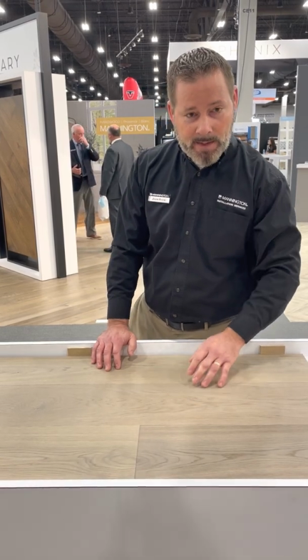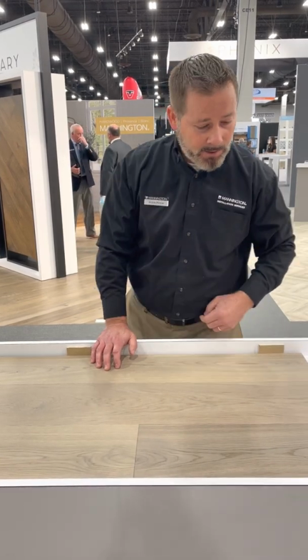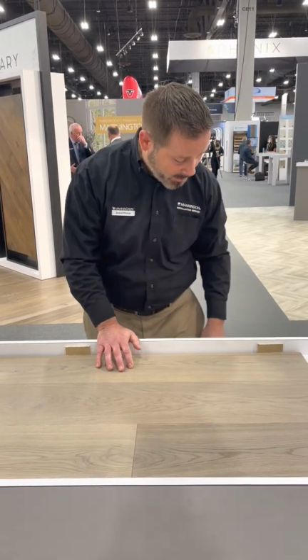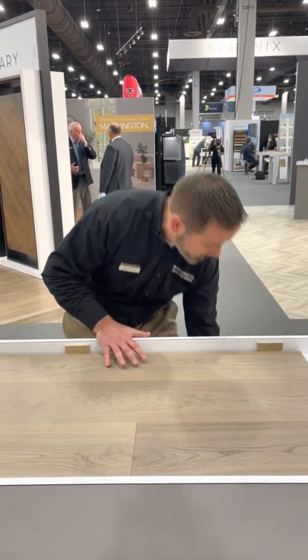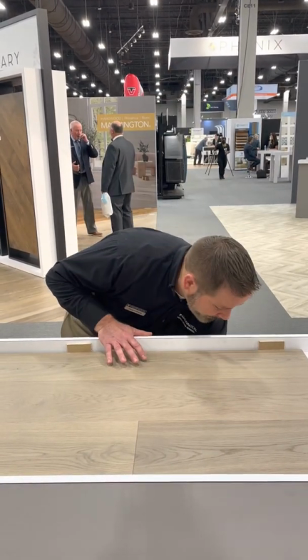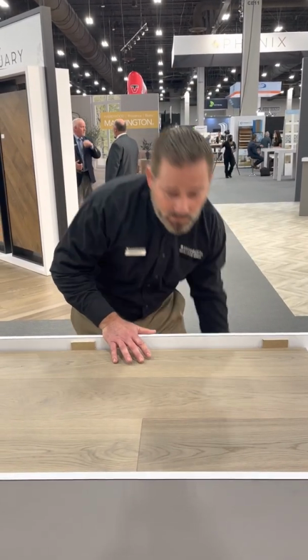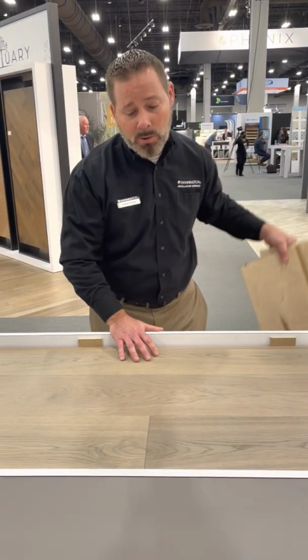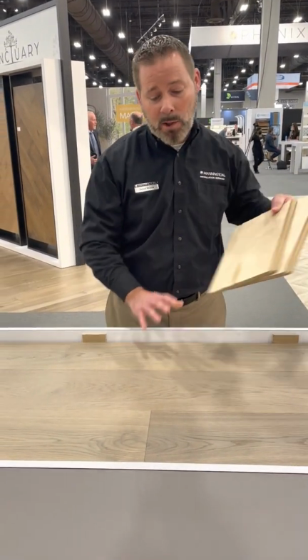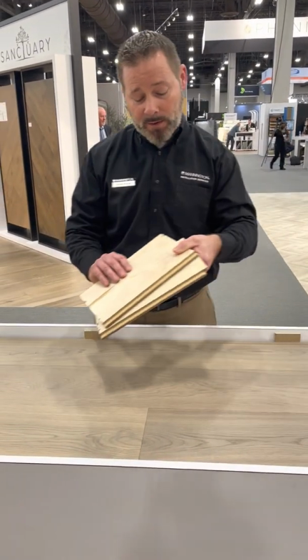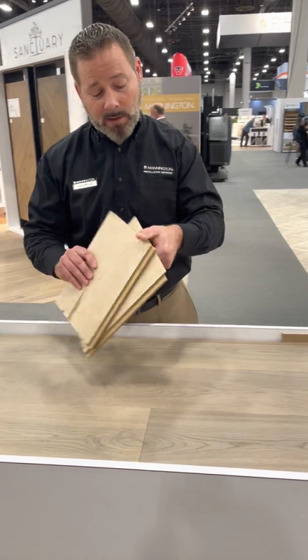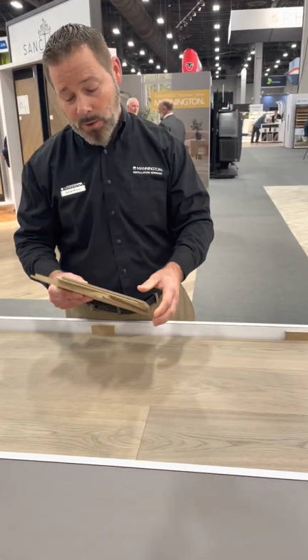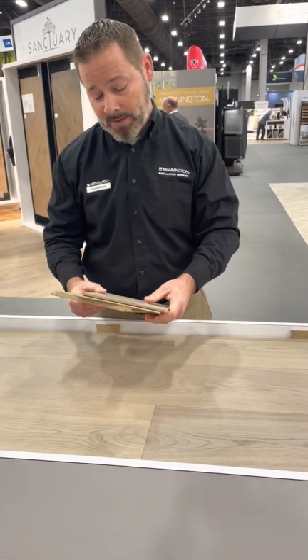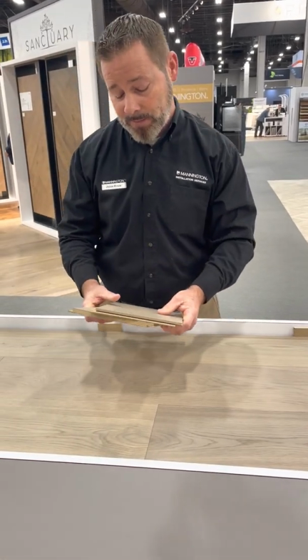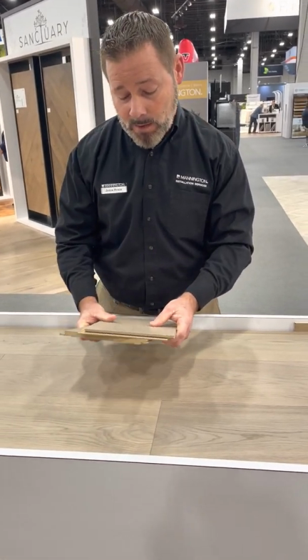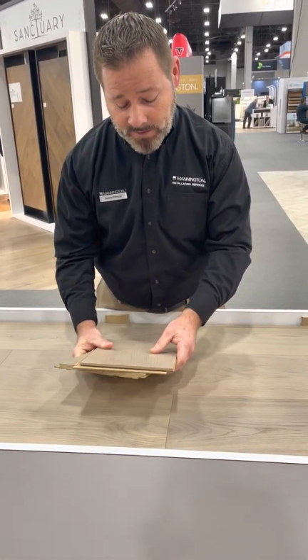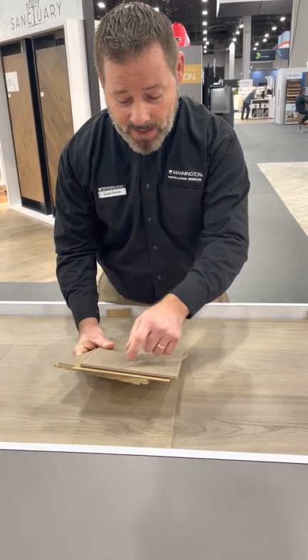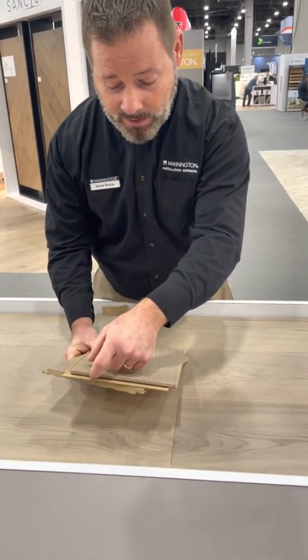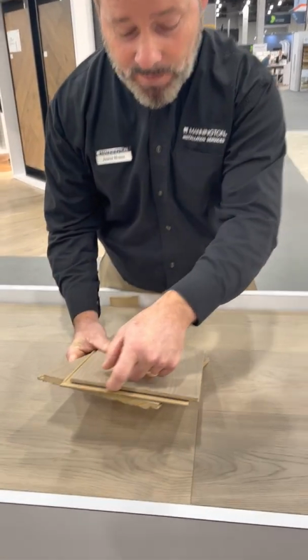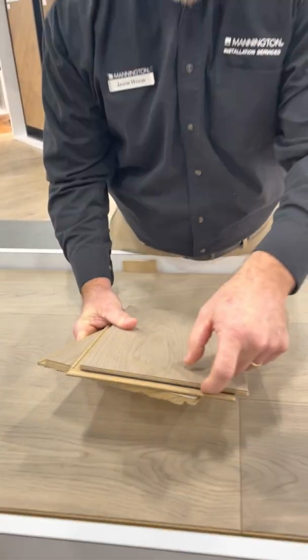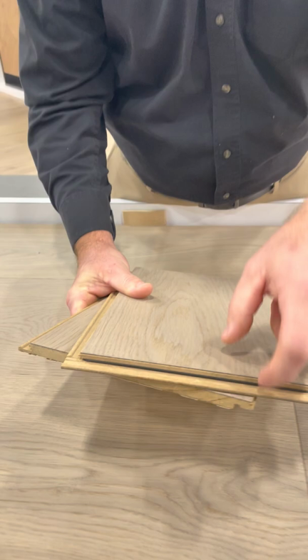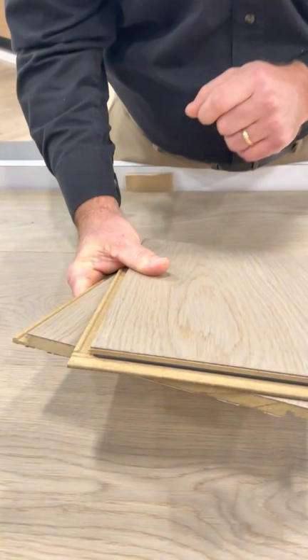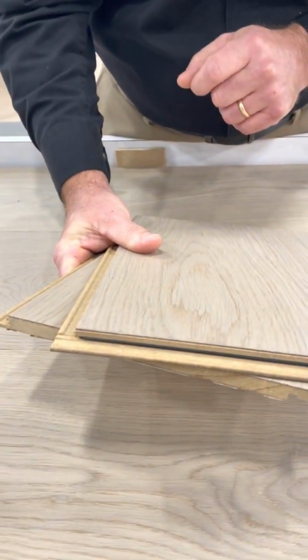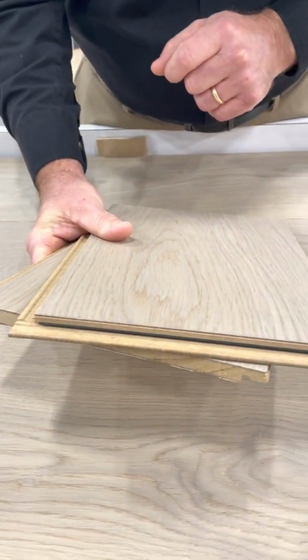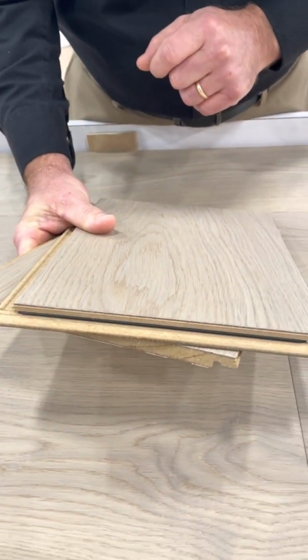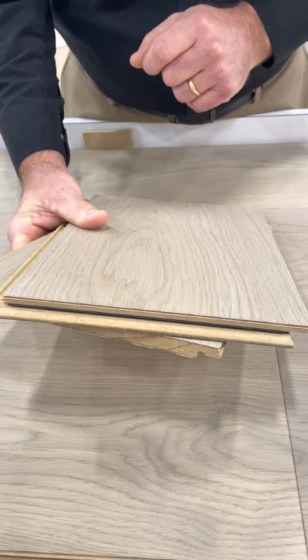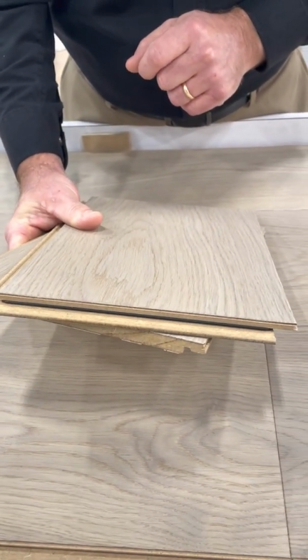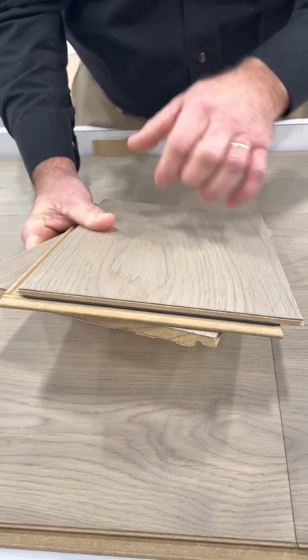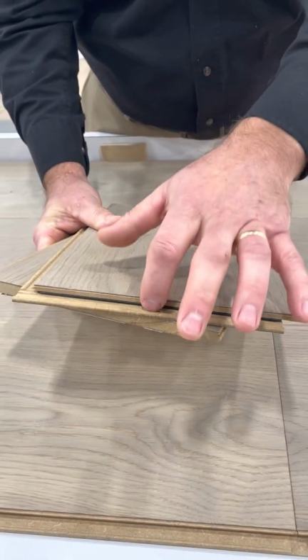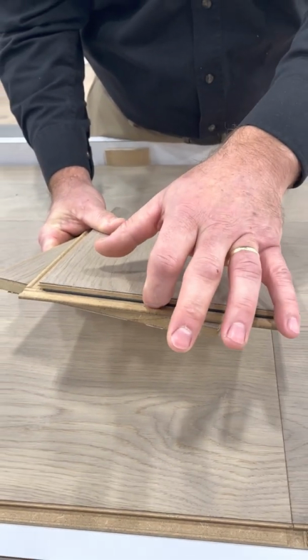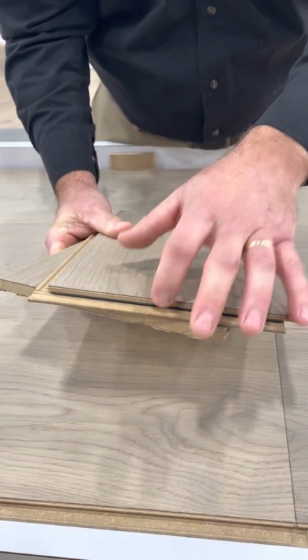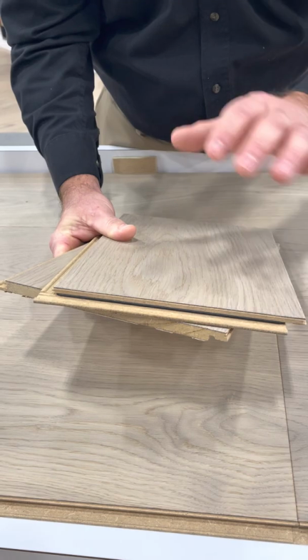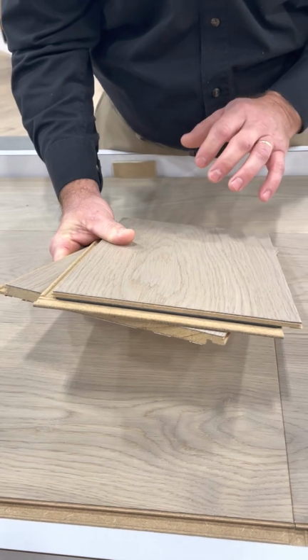Now what I'd like to do is show you up close the locking profile itself. This is the 5G end lock that I just mentioned. You can see that little plastic piece in there, and that's what really snaps it down and holds it in place.